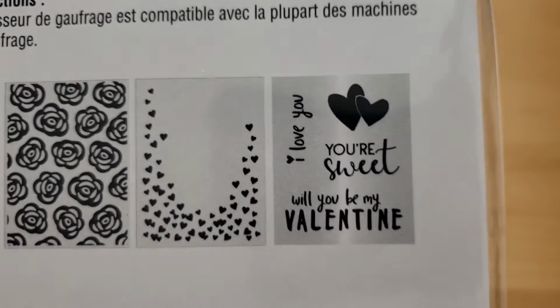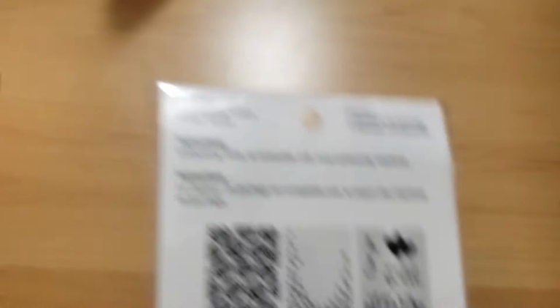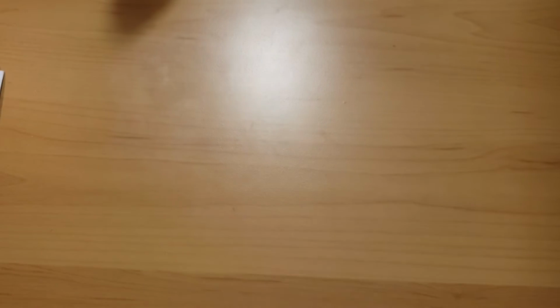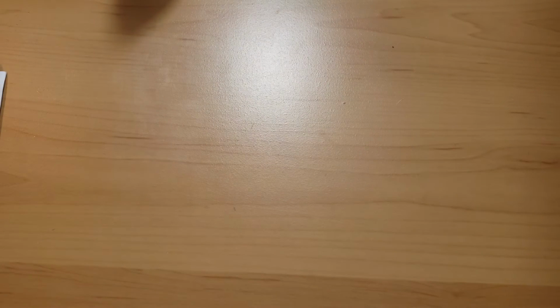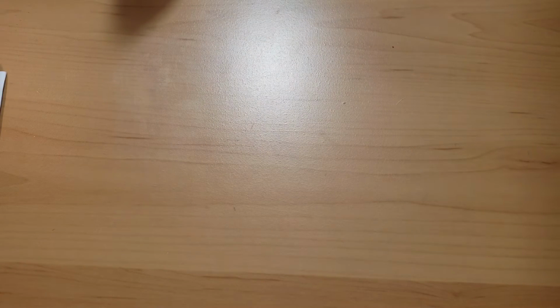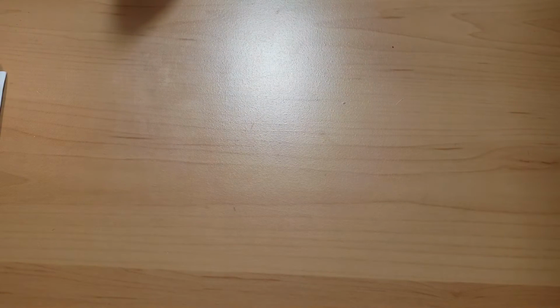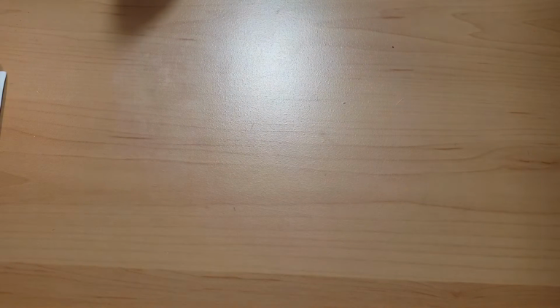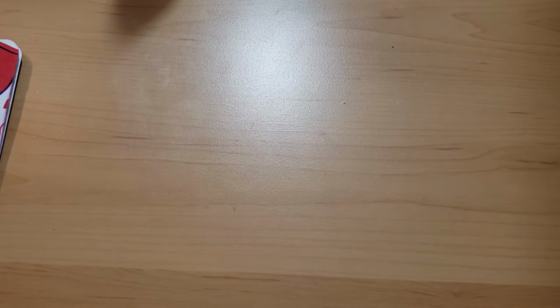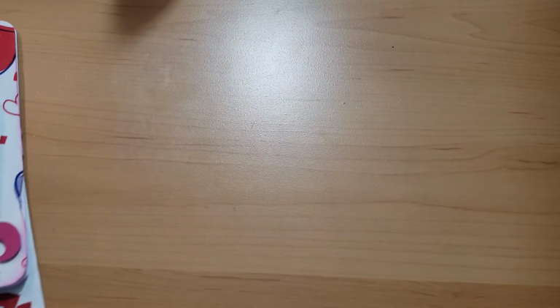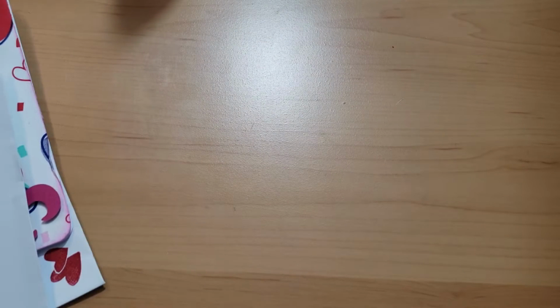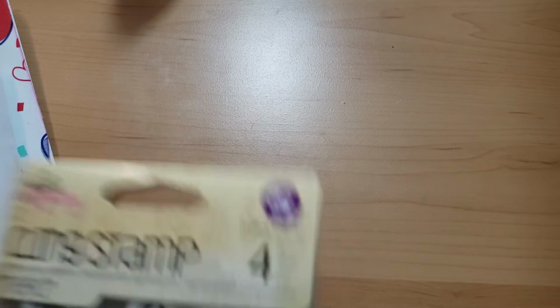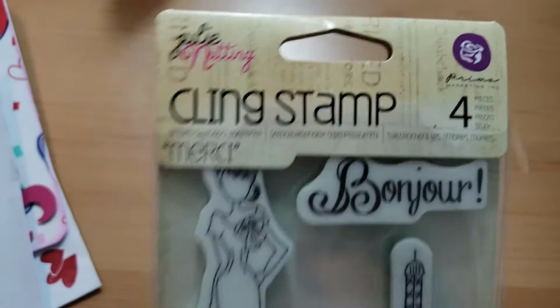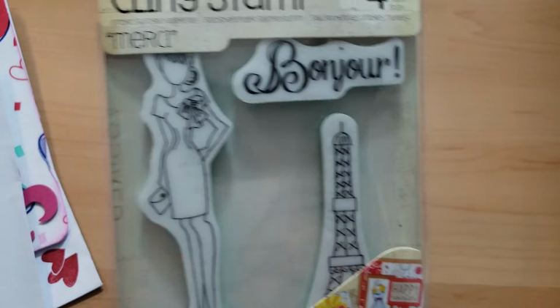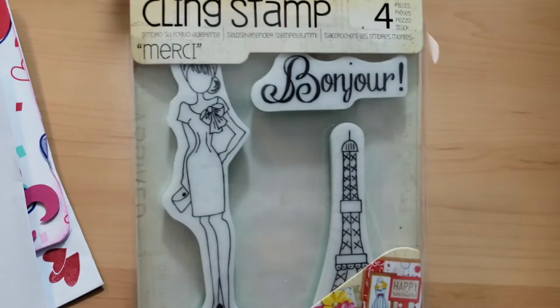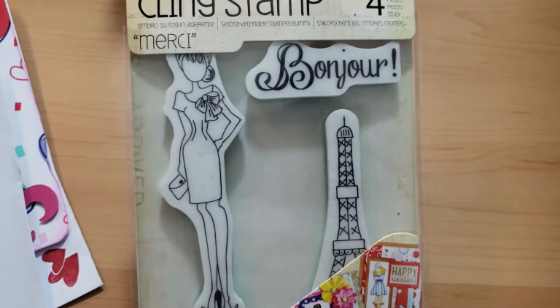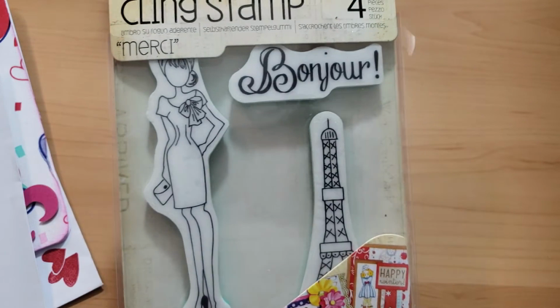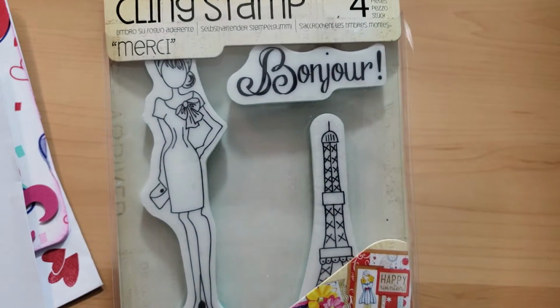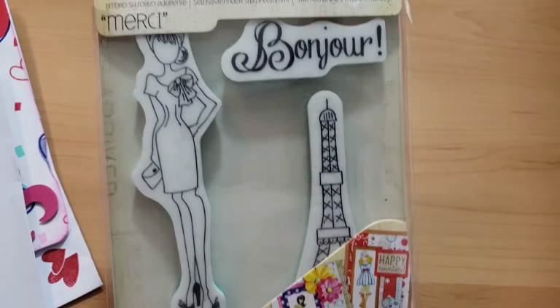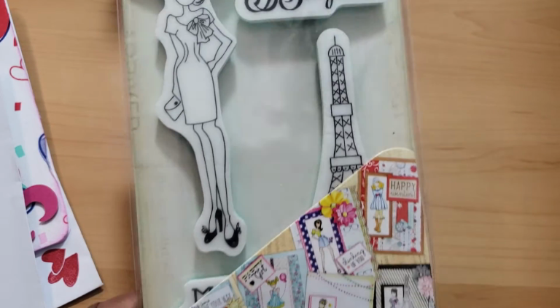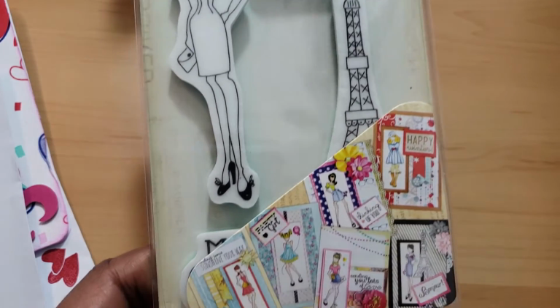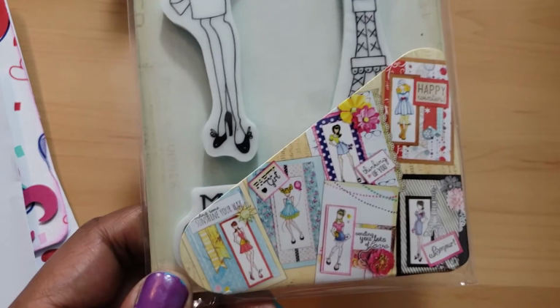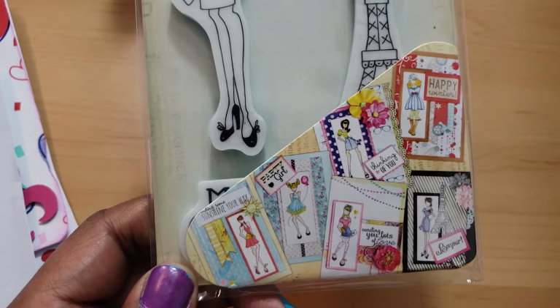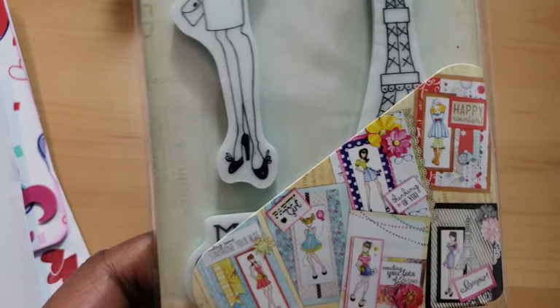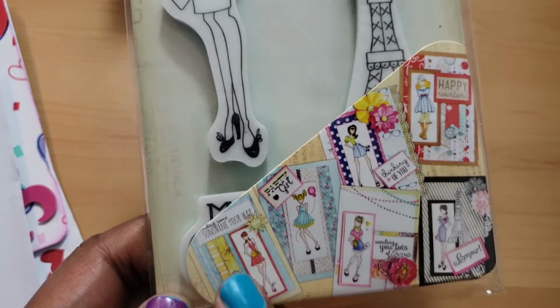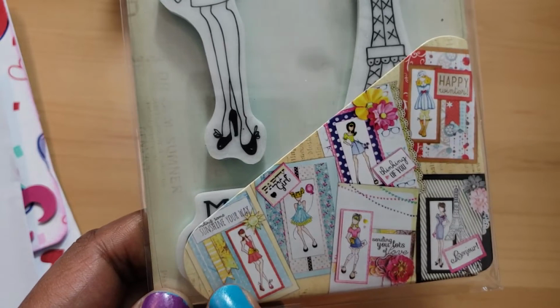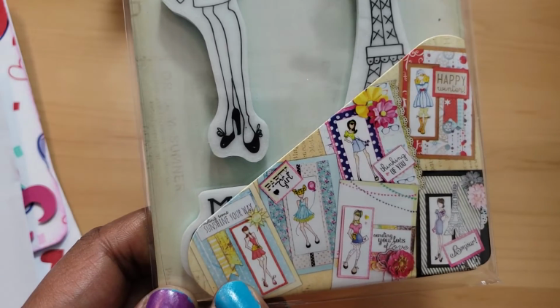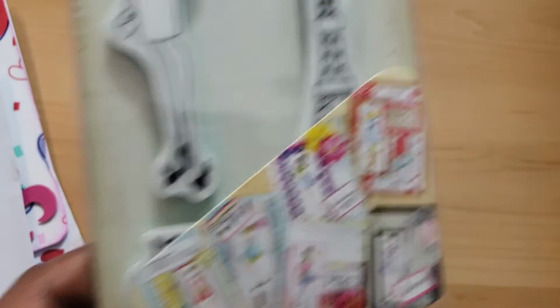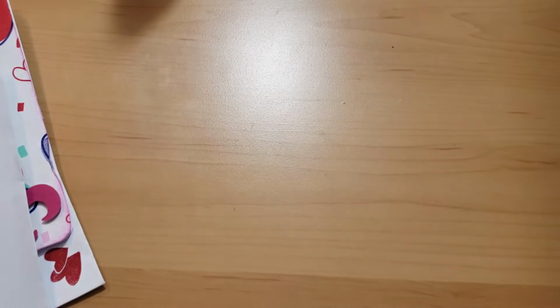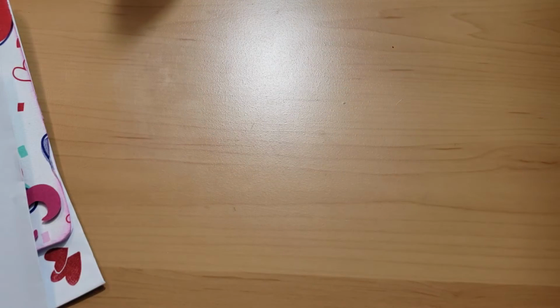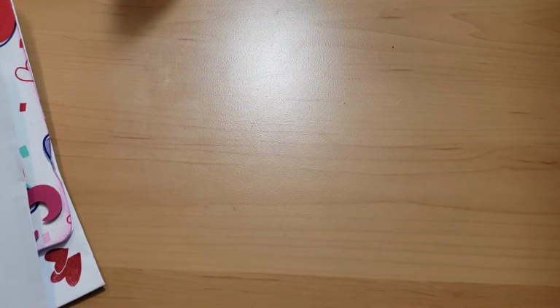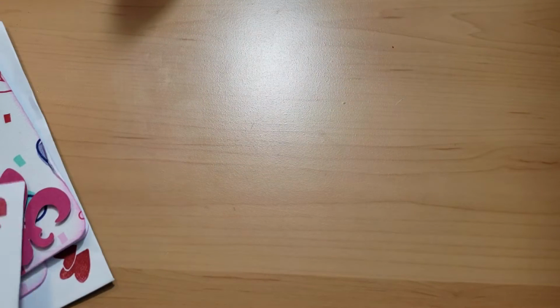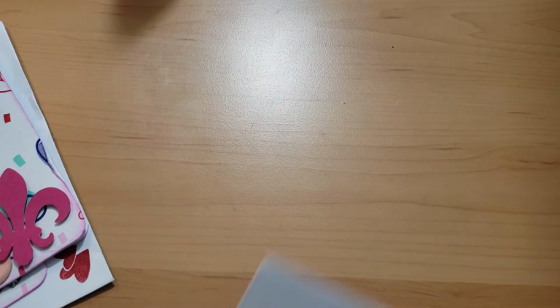Then I used this little cute stamp set by Recollections, Michaels' brand — I used 'I Love You' and I'll use all the stamps actually, and I'll show you how I did that. And then I used the Julie Nutting Merci stamp — it says 'Bonjour' and at the bottom it says 'Merci Beaucoup.'